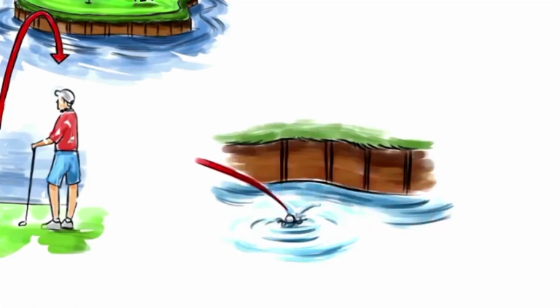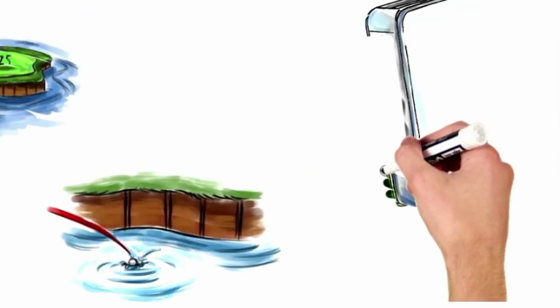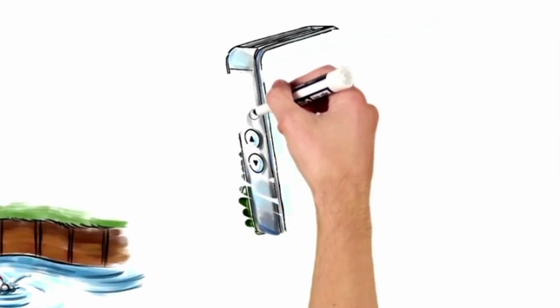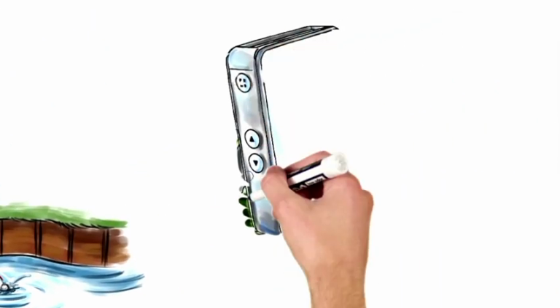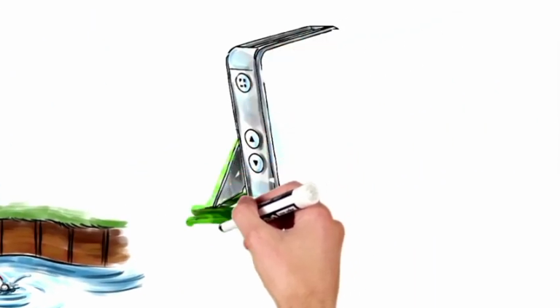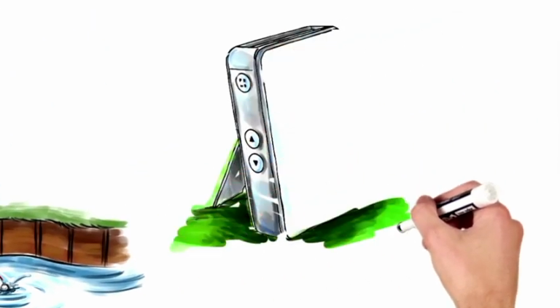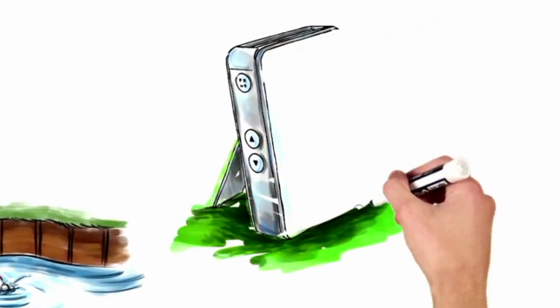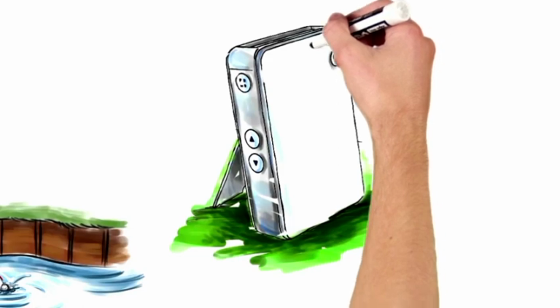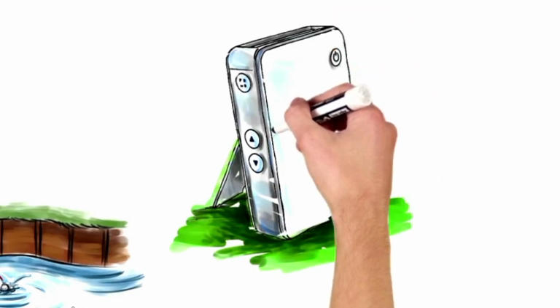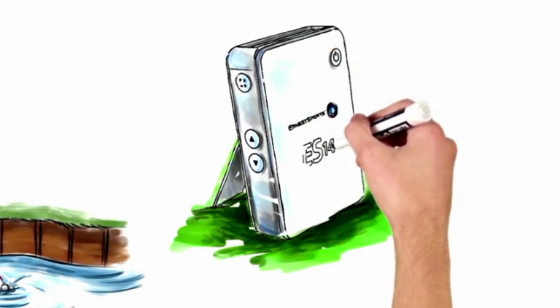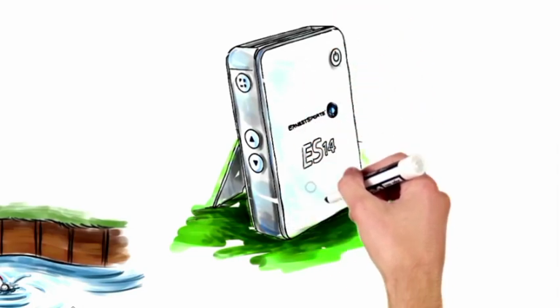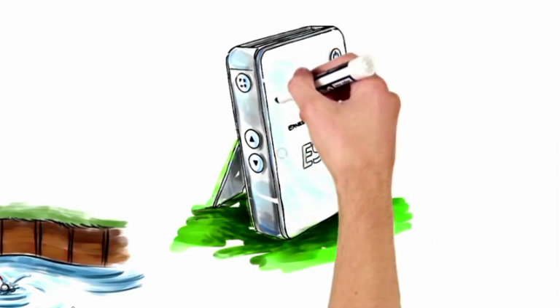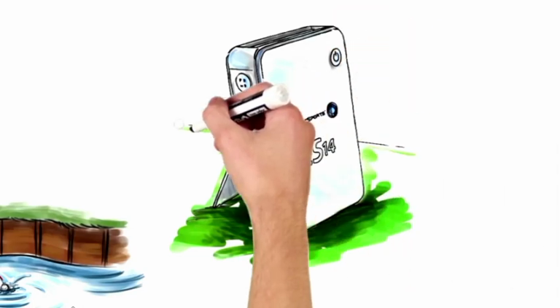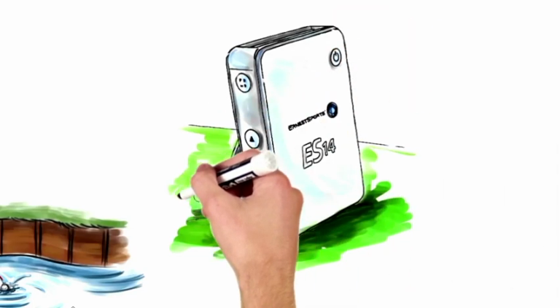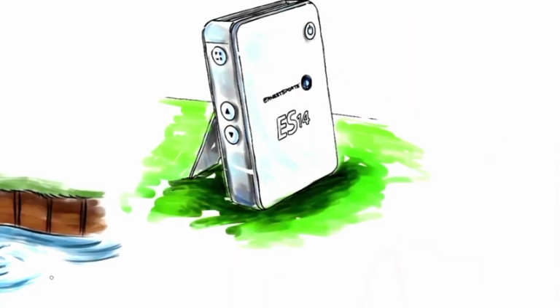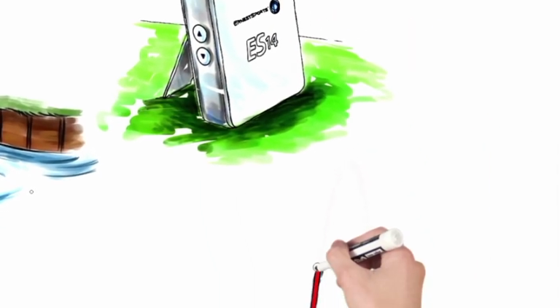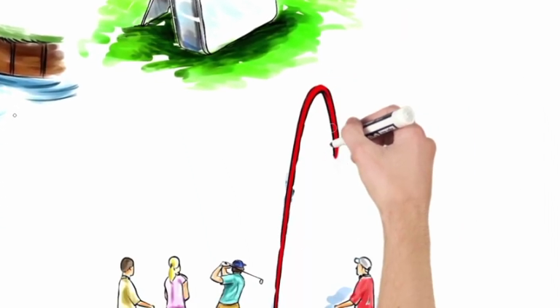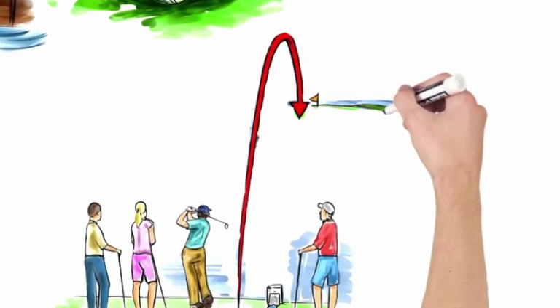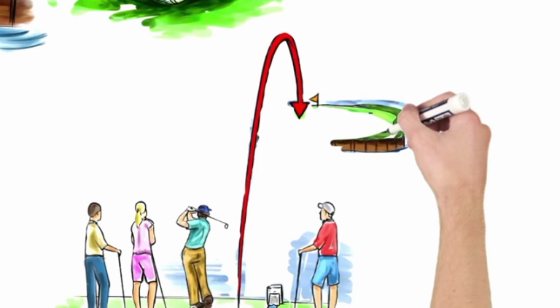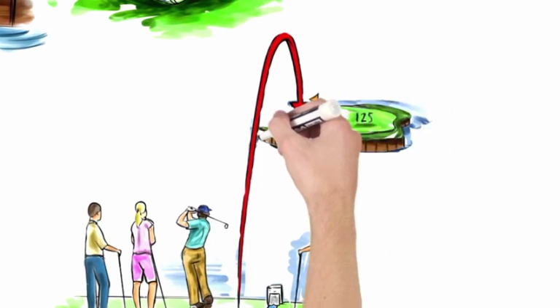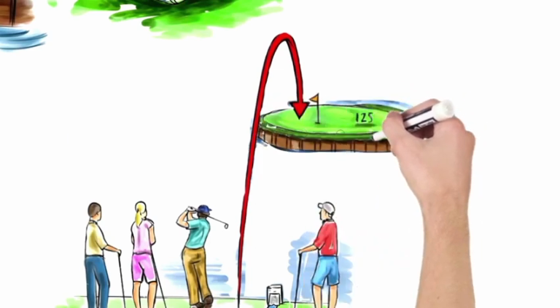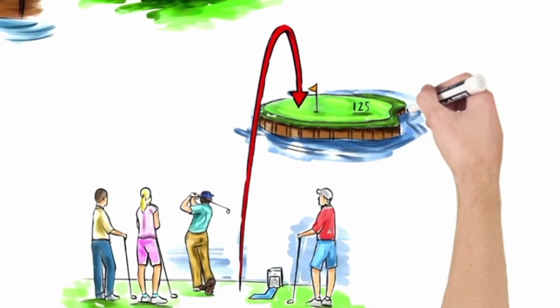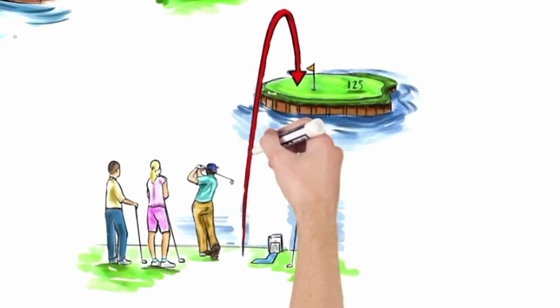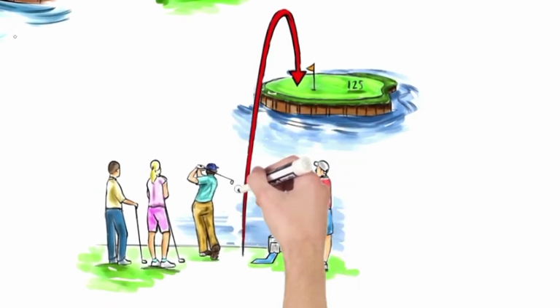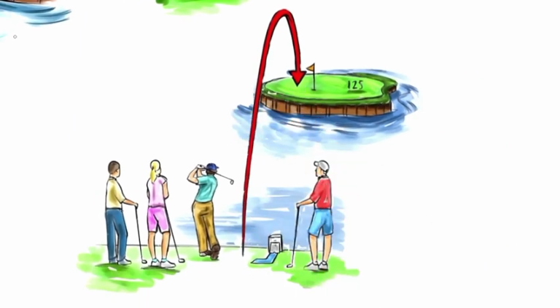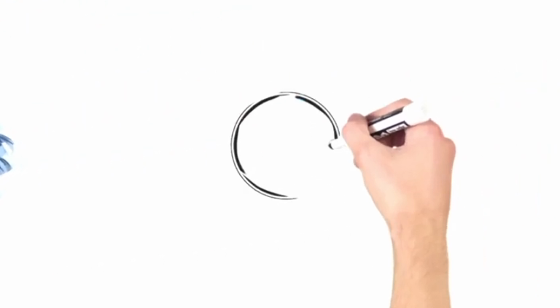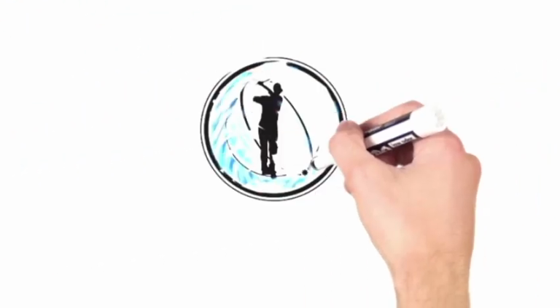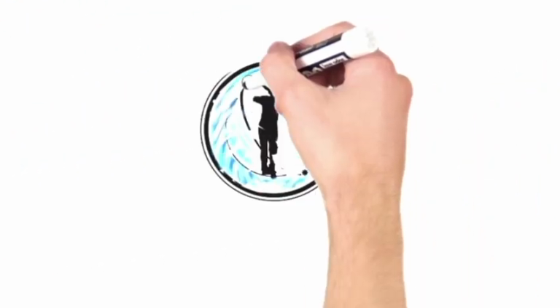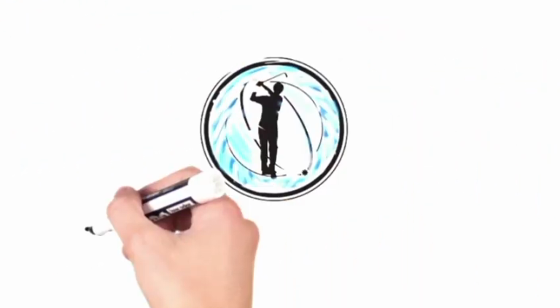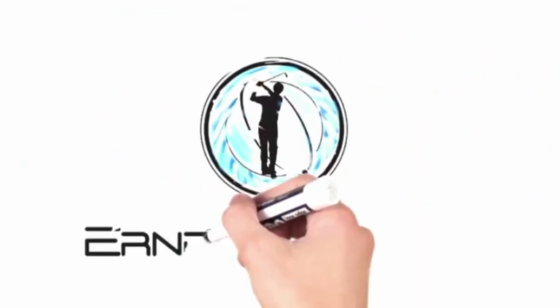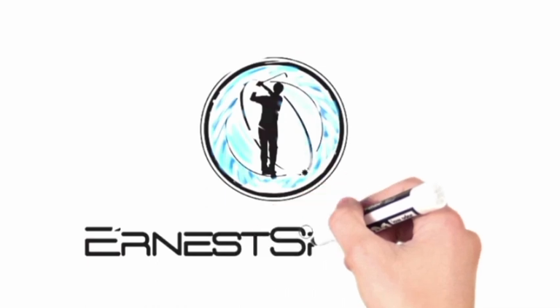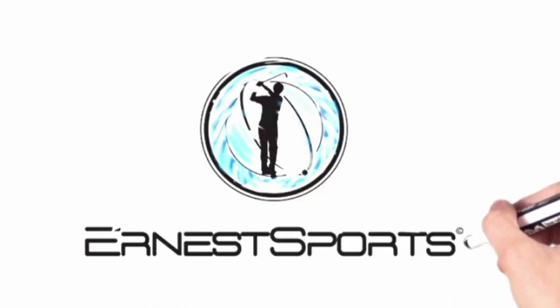Well now you can with the ES14 Launch Monitor. Within minutes you can know your distance for every club on every shot. So enjoy your golf game a little more and know your distance with the ES14 and Ernest Sports.